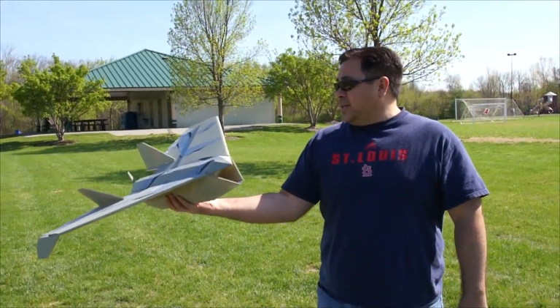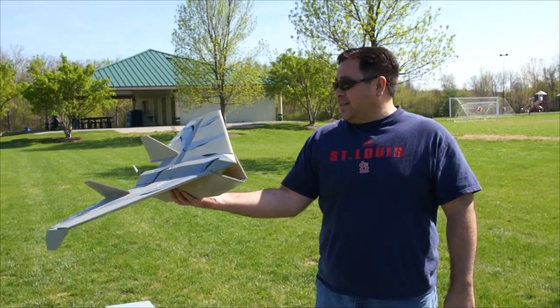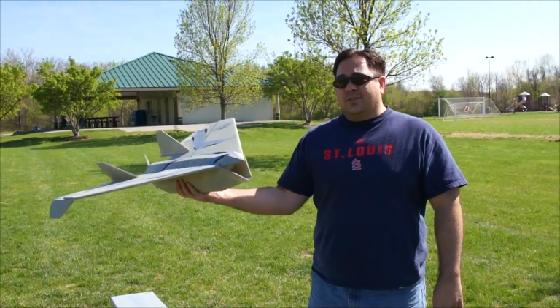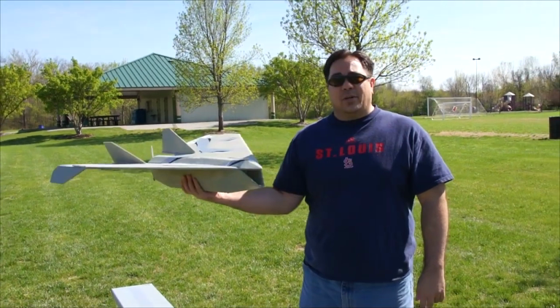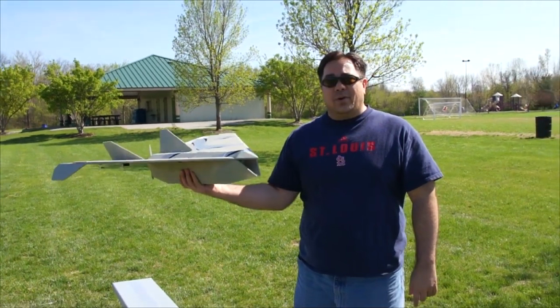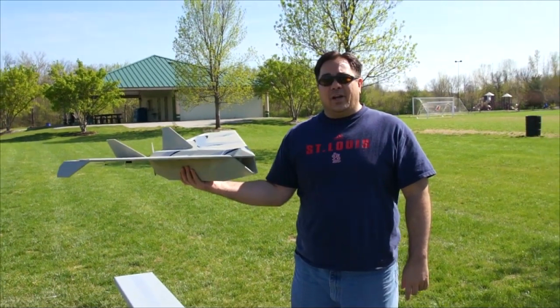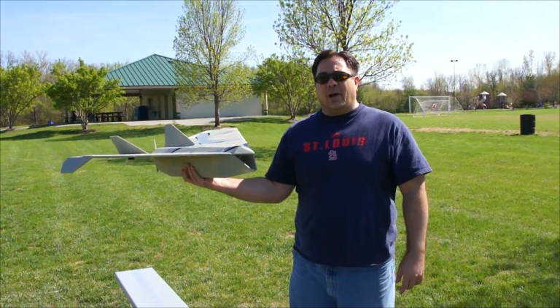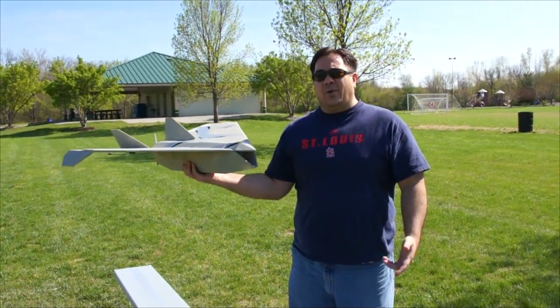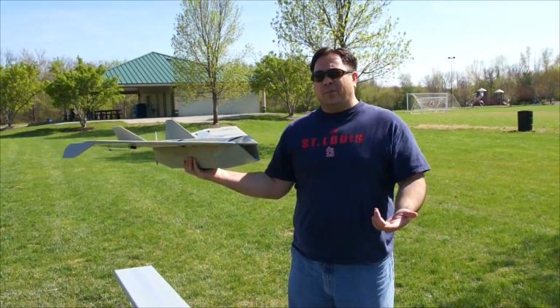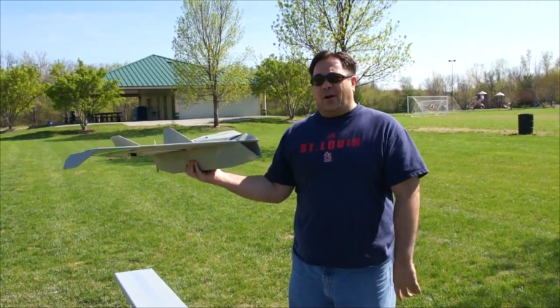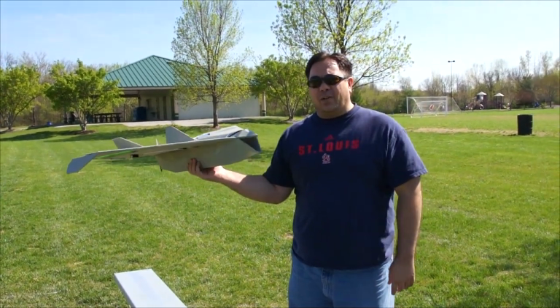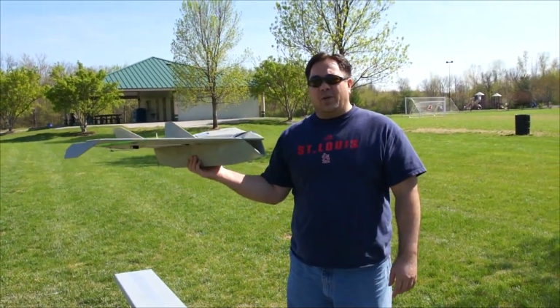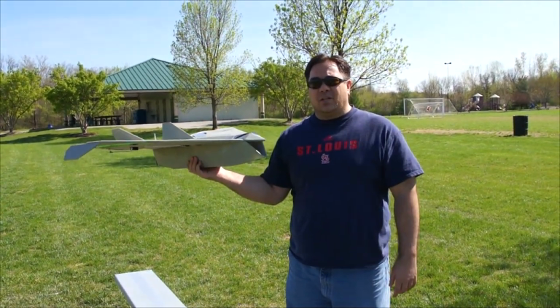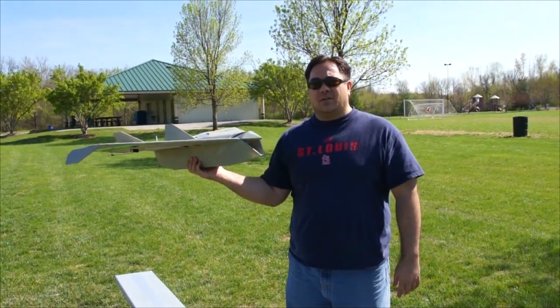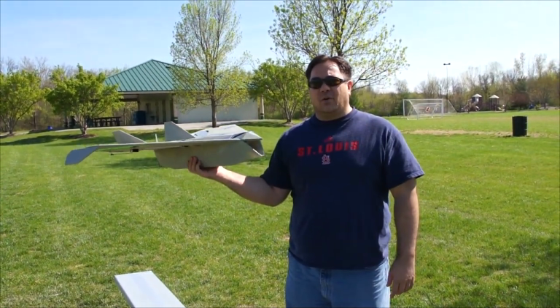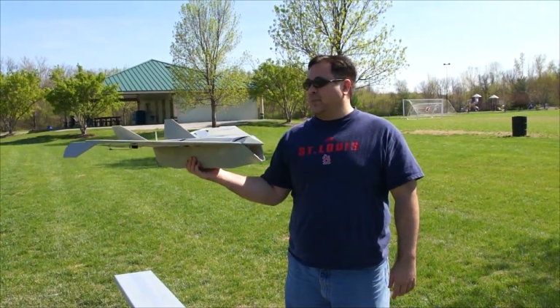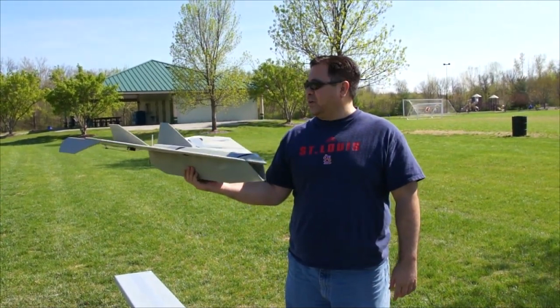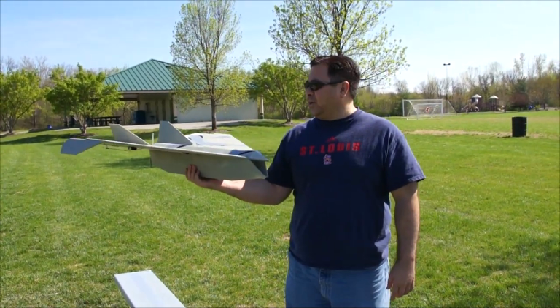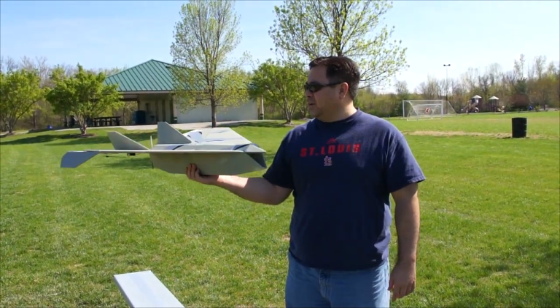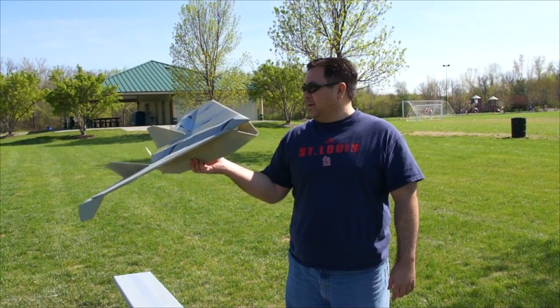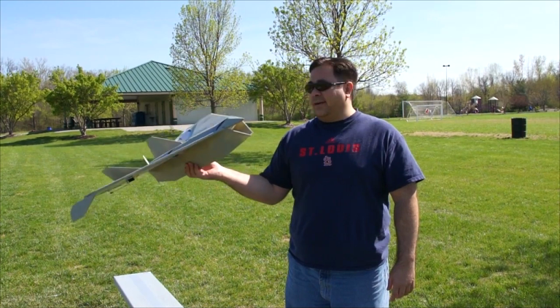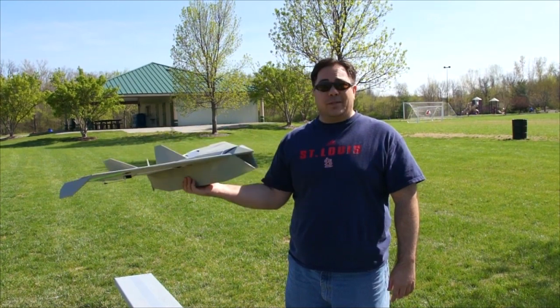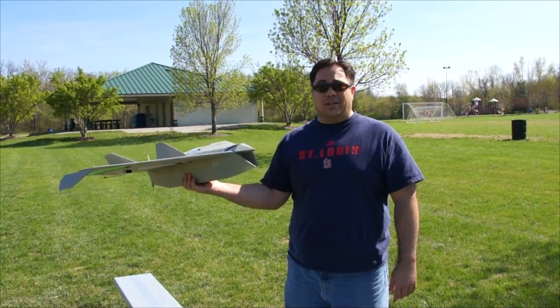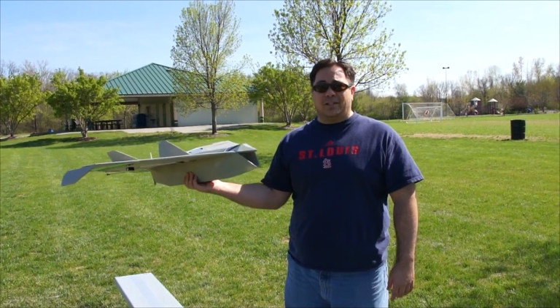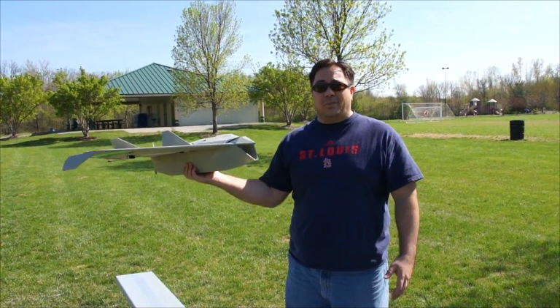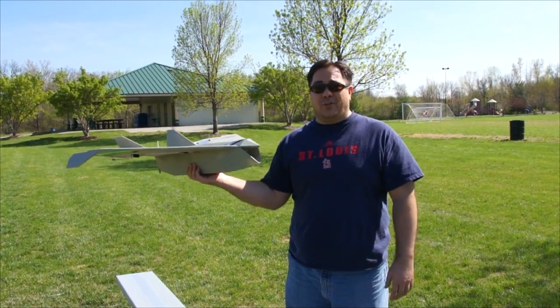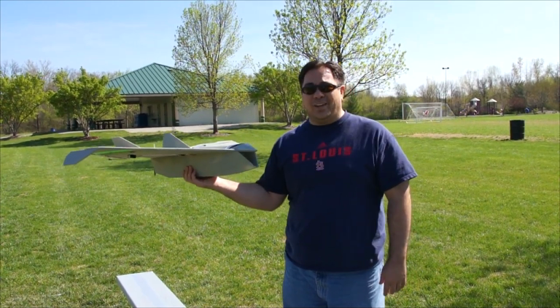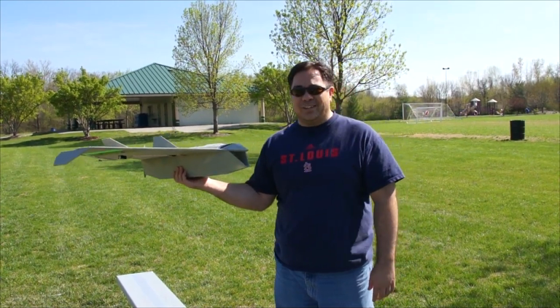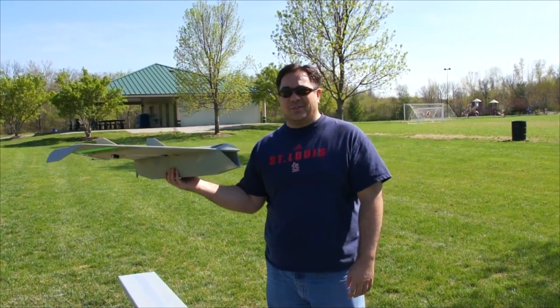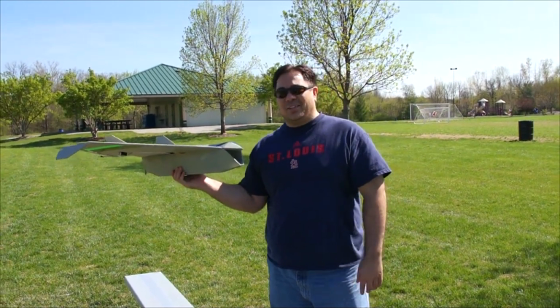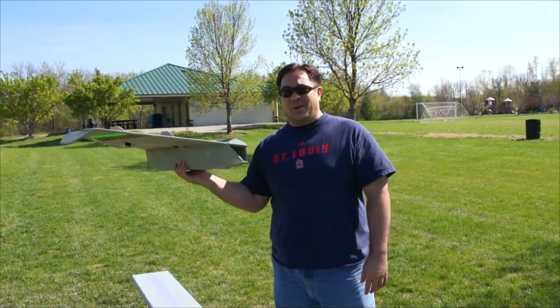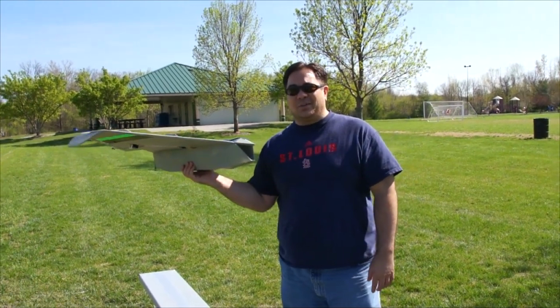So we're going to throw it in the air. We got roughly about 5 mile an hour winds, so hopefully it'll be a little calmer and hopefully this thing will at least get a maiden flight in. Let's see how it goes.